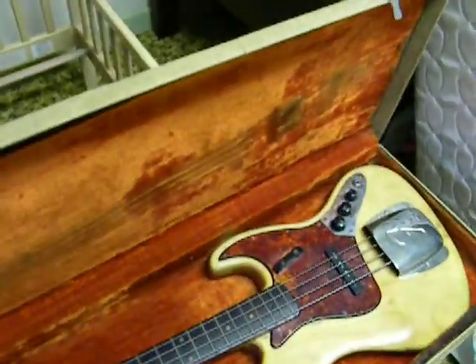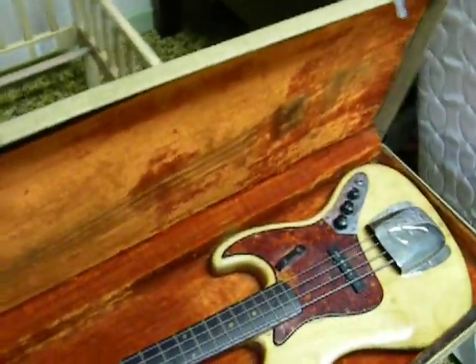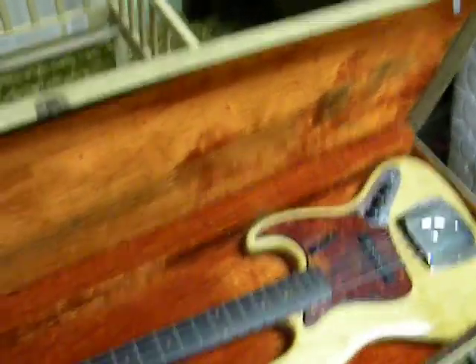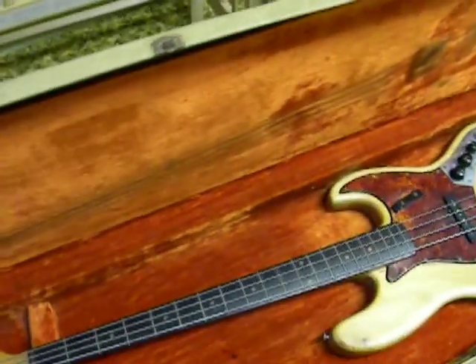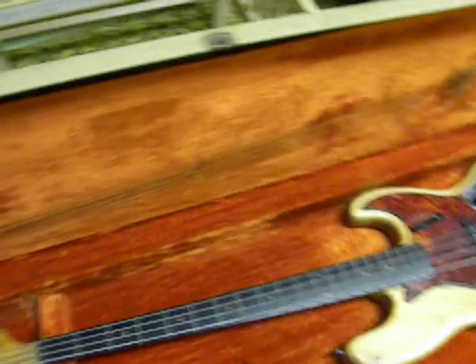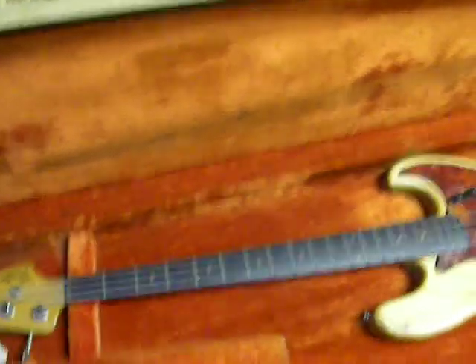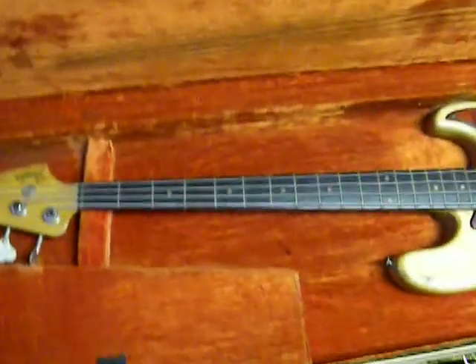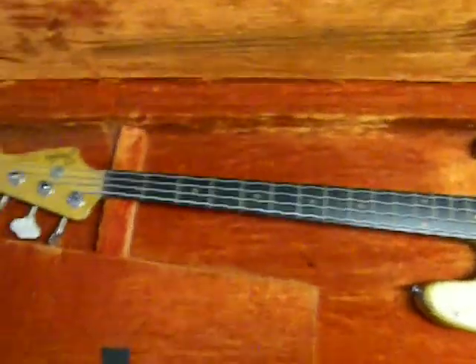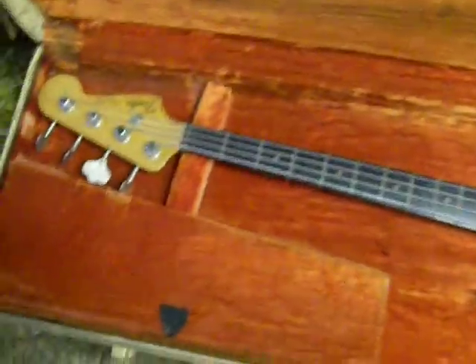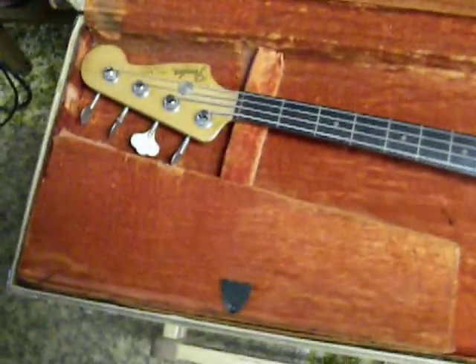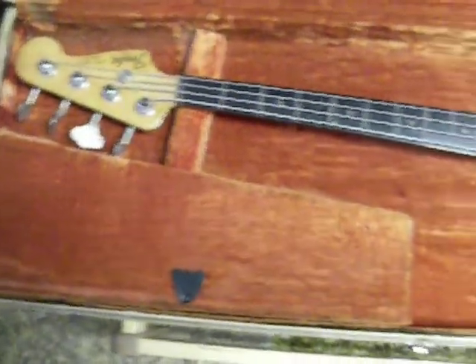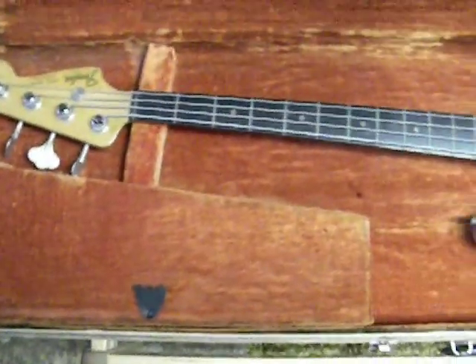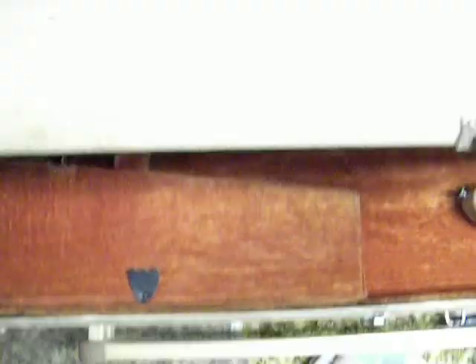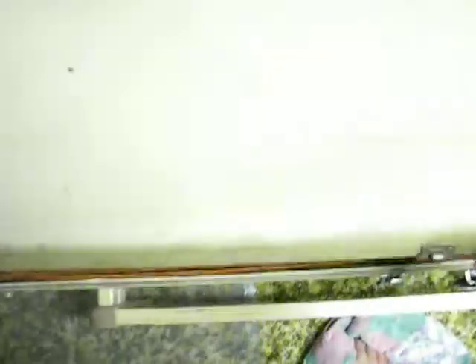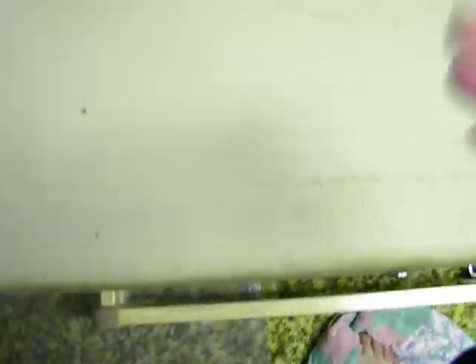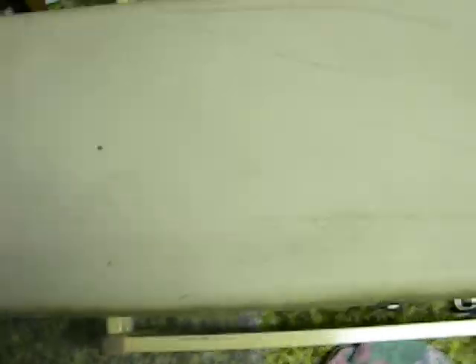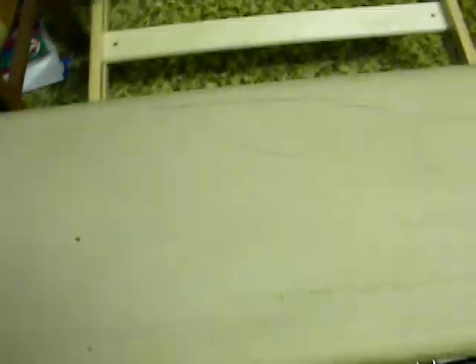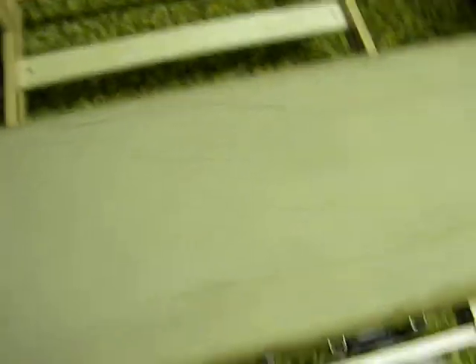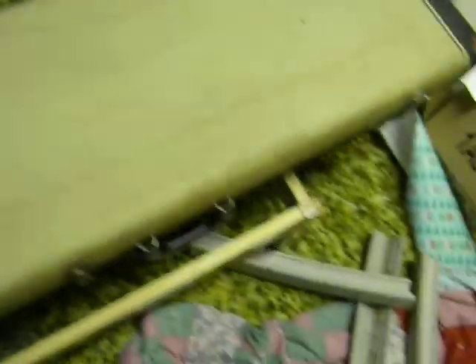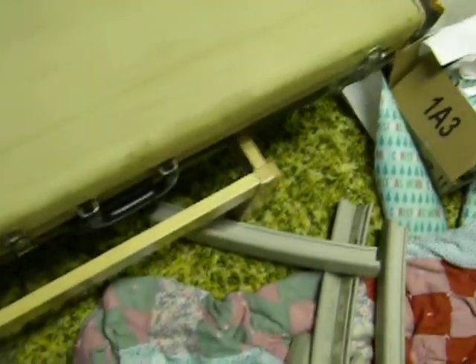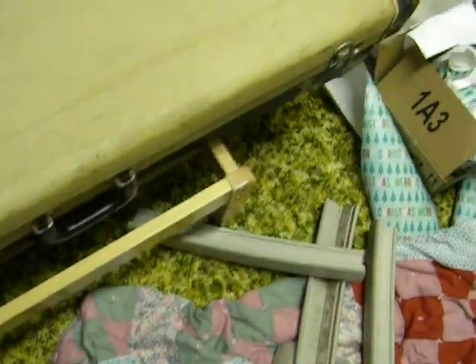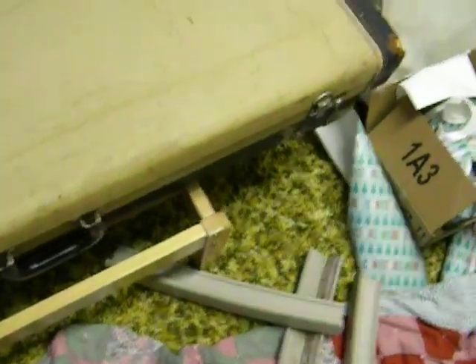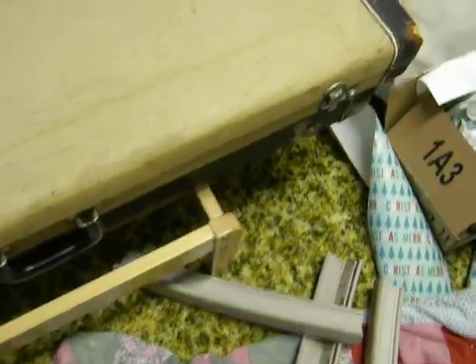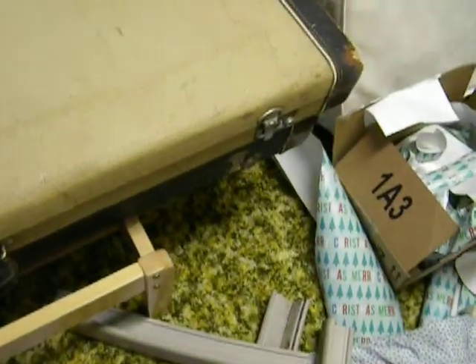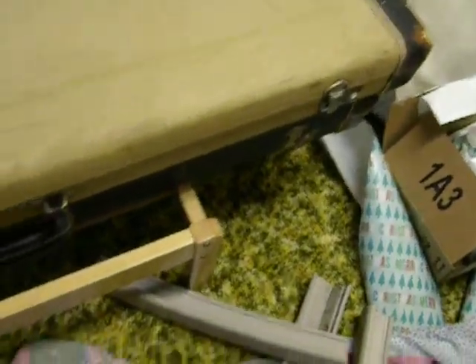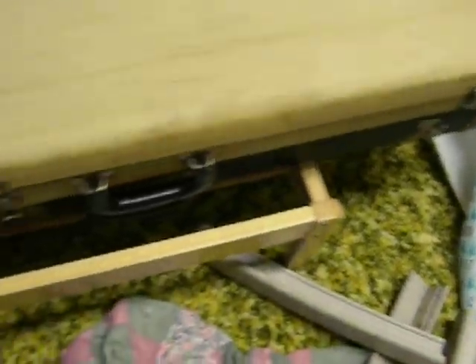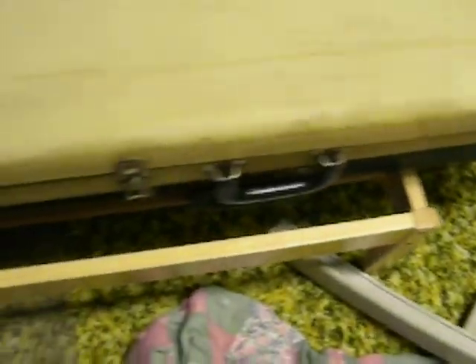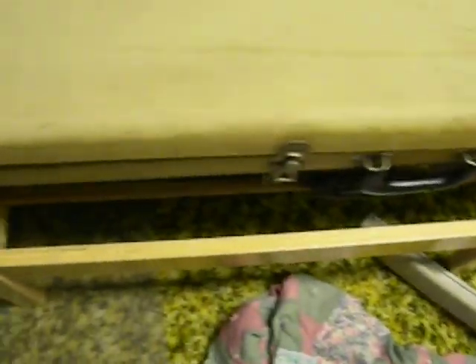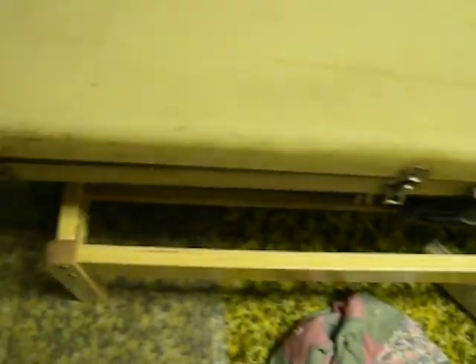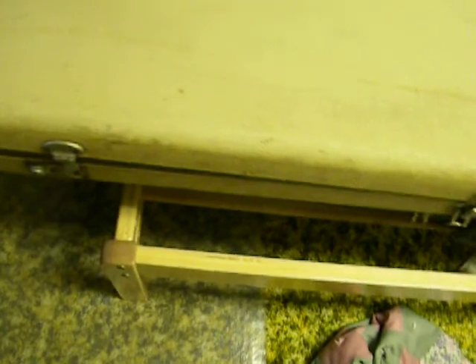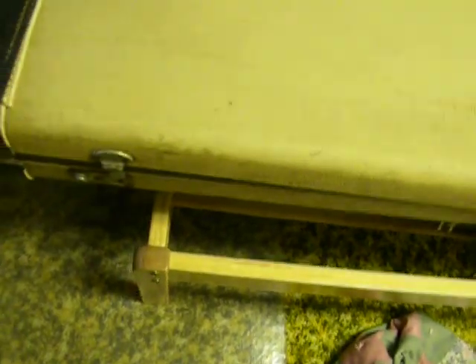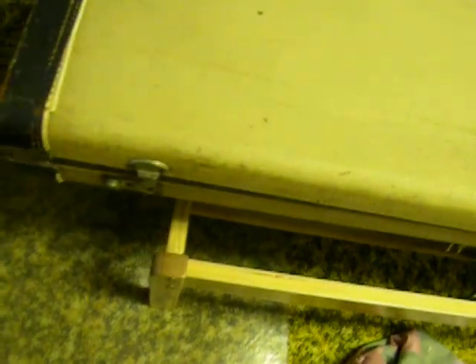Trust me, it smells like it's been to one too many concerts, if you know what I mean — it still has that smell about it. The case is really not usable, I don't think, because the locks aren't very secure. They lock, but I wouldn't trust them.